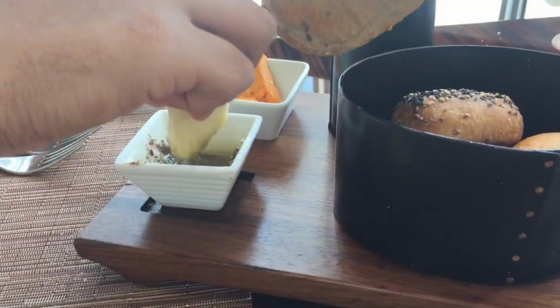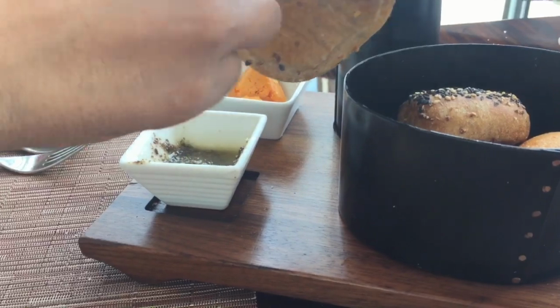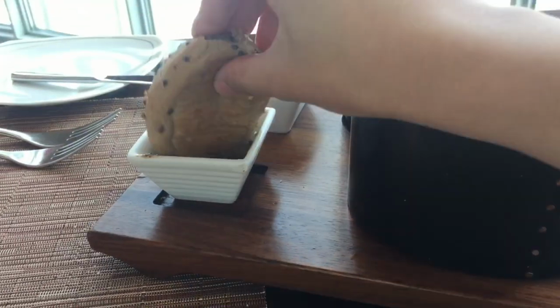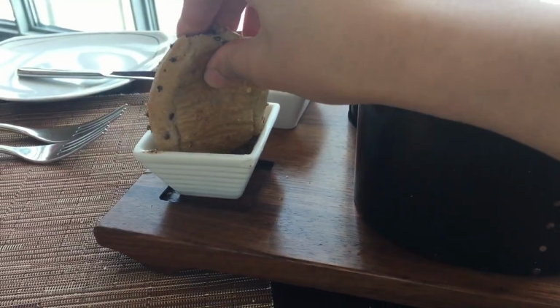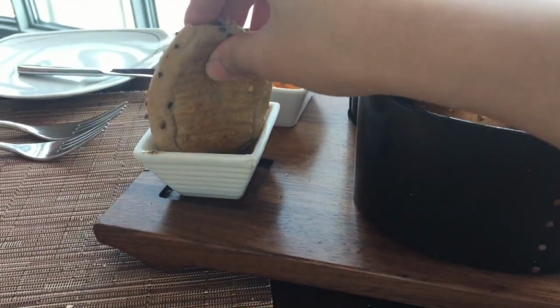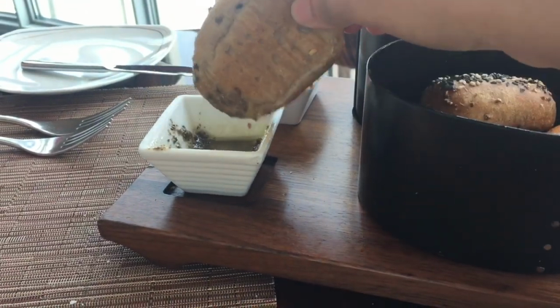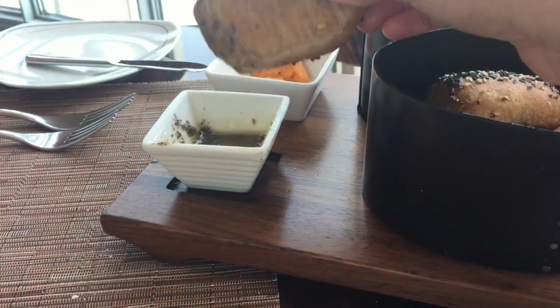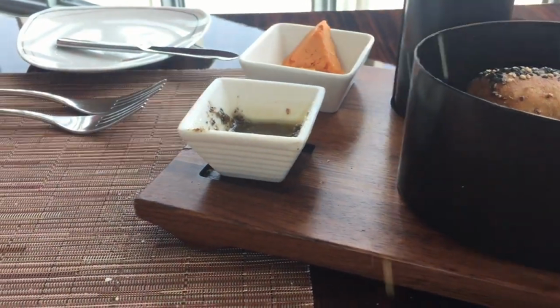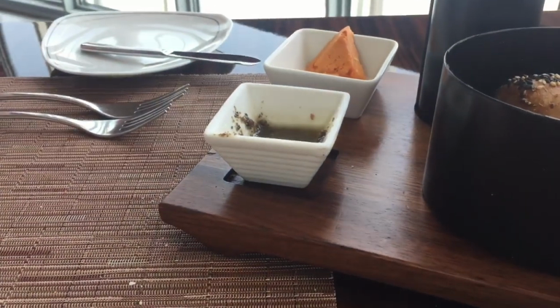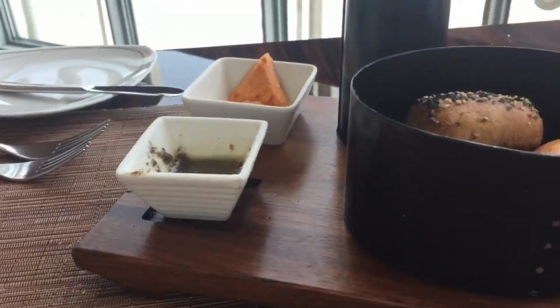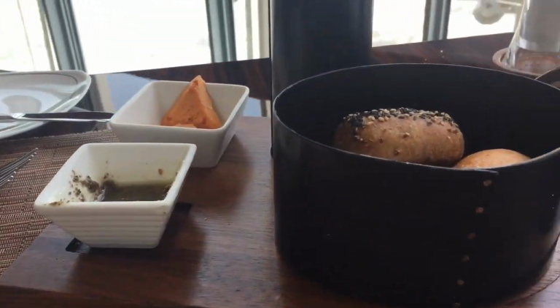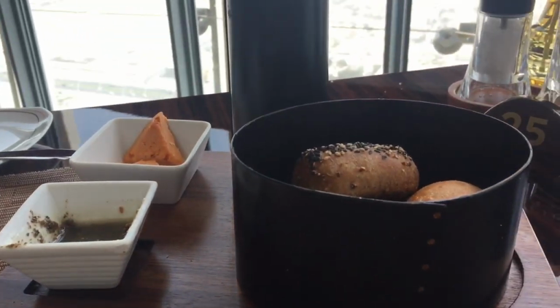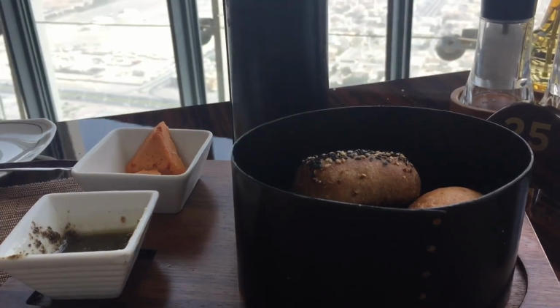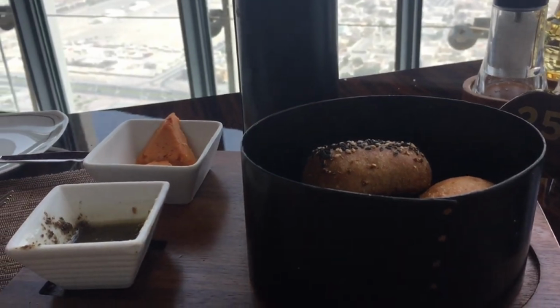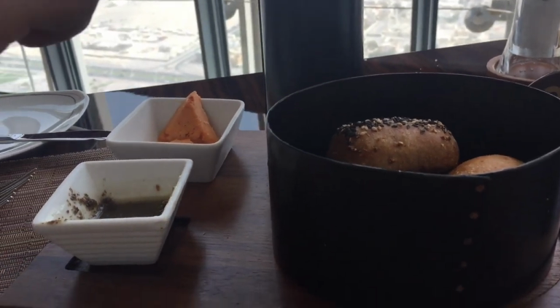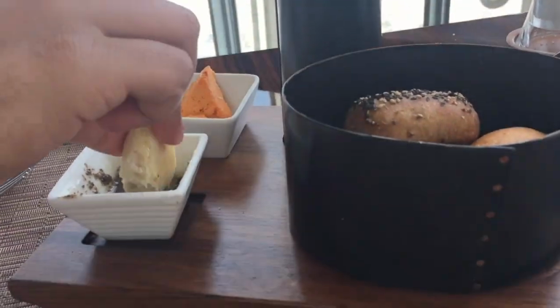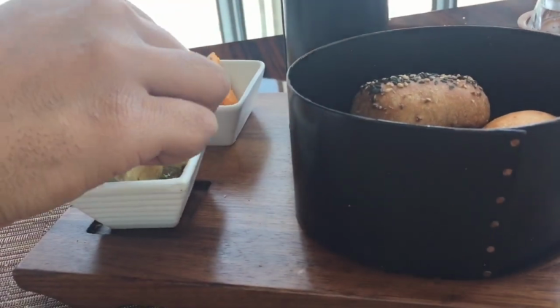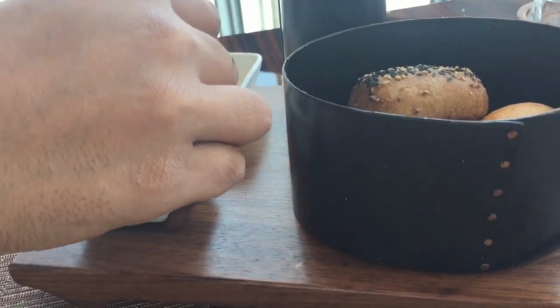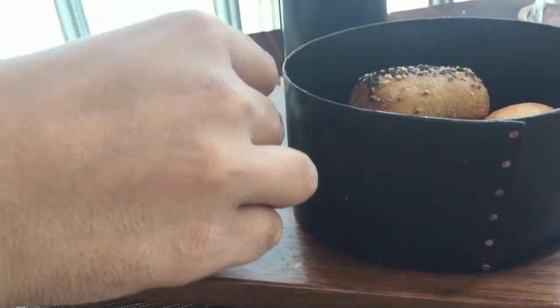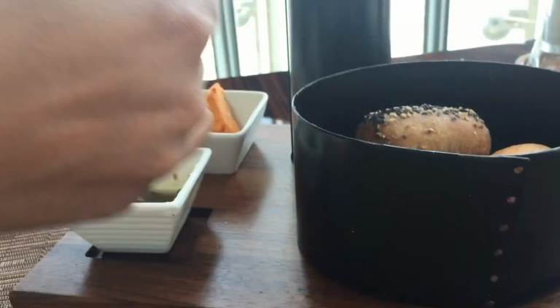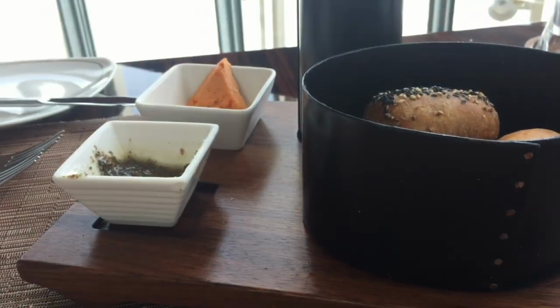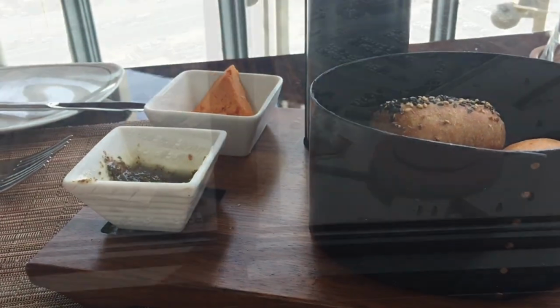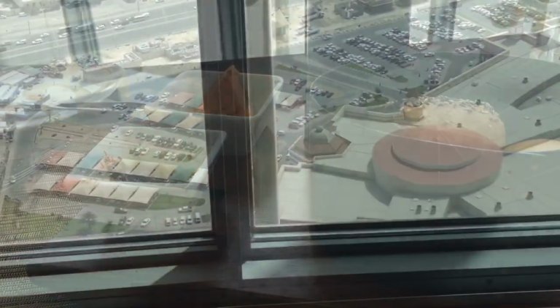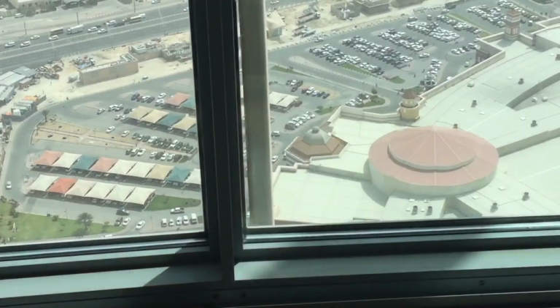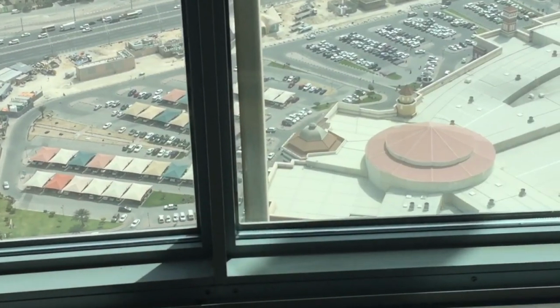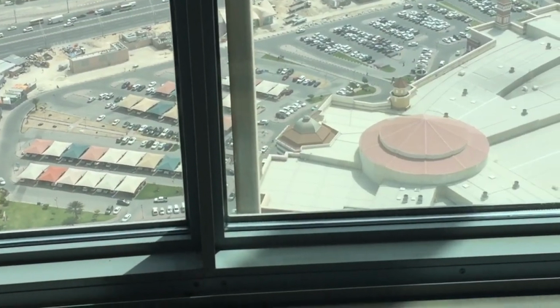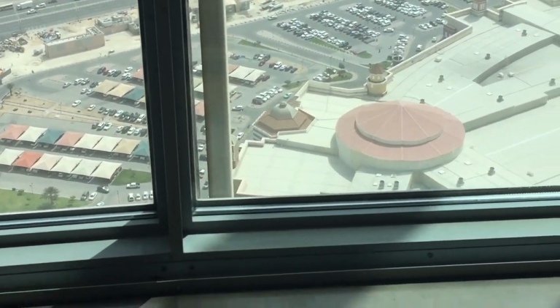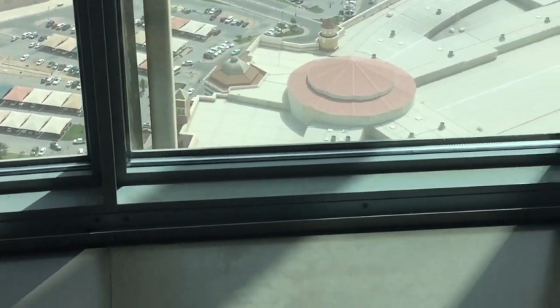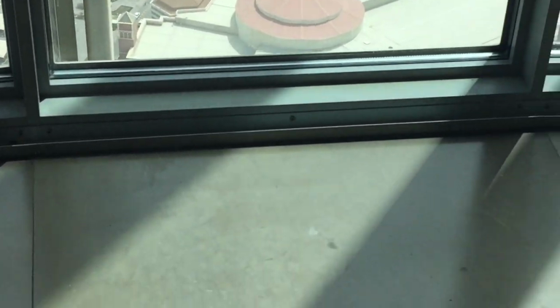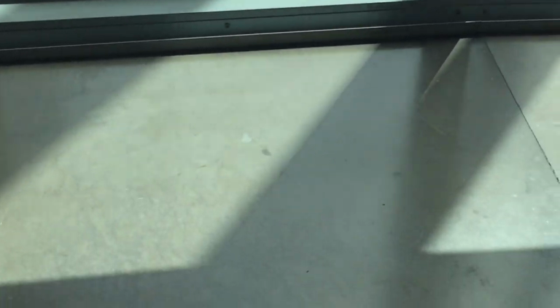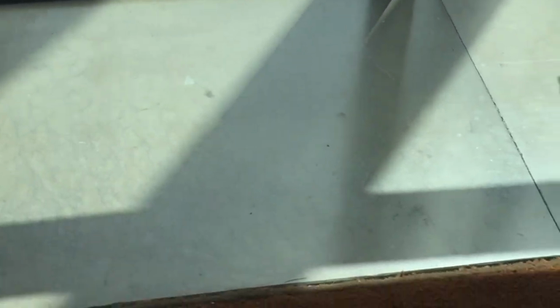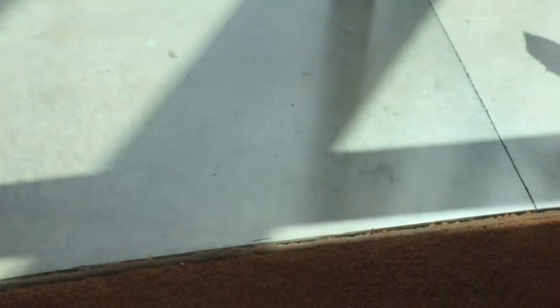They provided us with a complimentary dish — some baked buns with a dip and some cheese. This is the view from our seat, and it changes over time as the restaurant revolves.